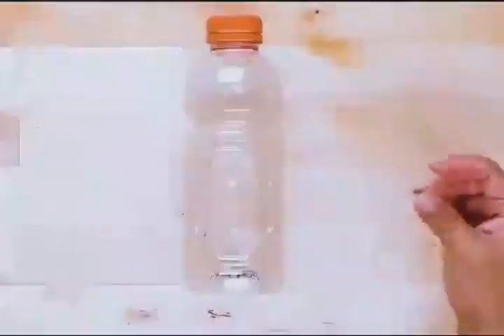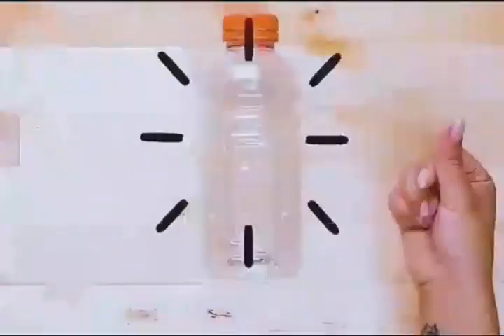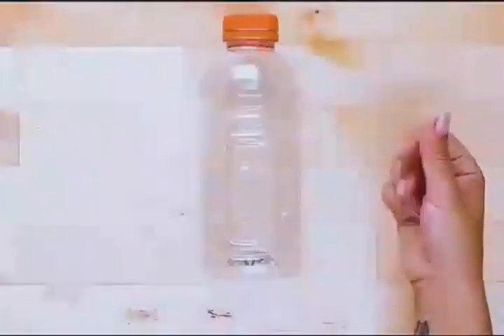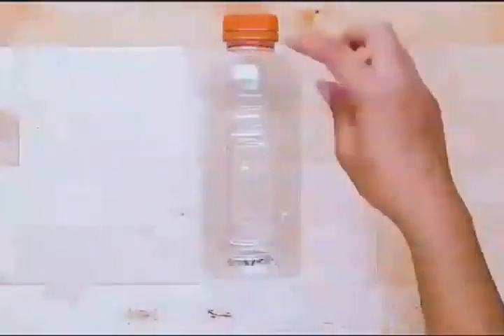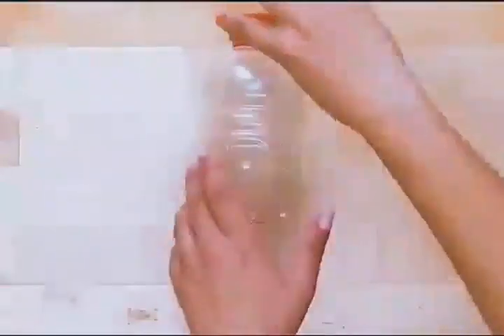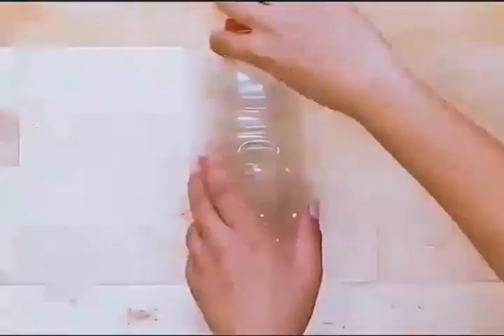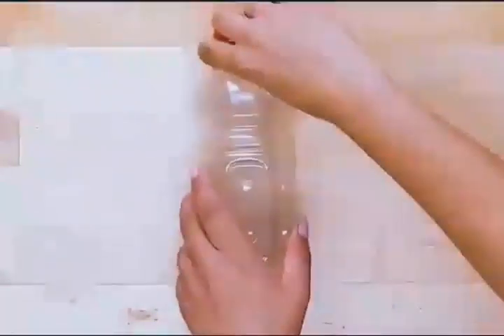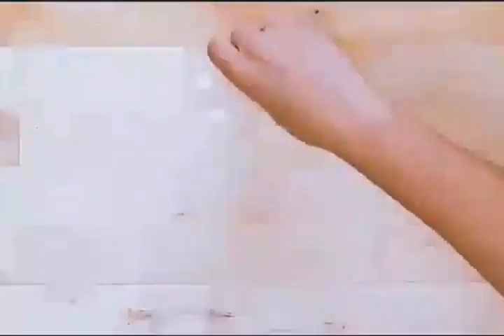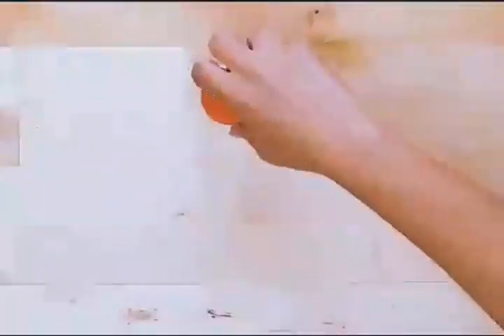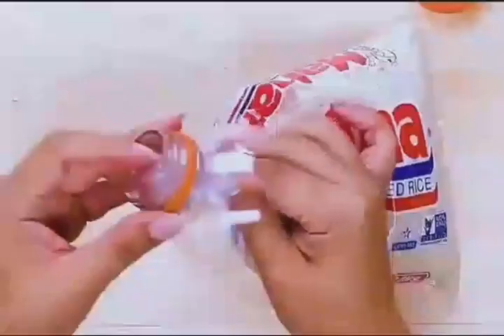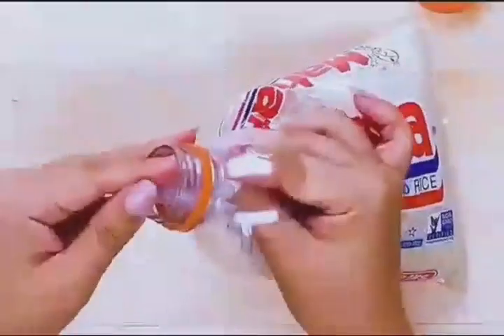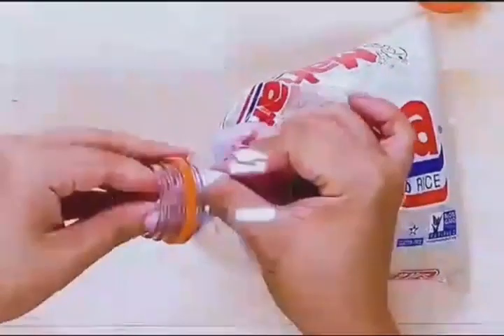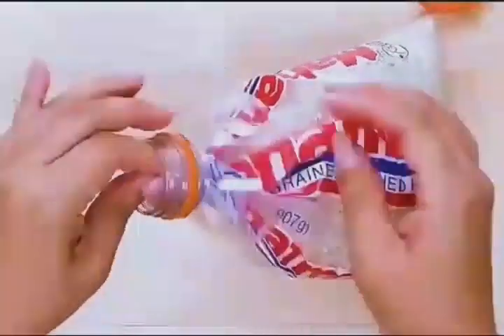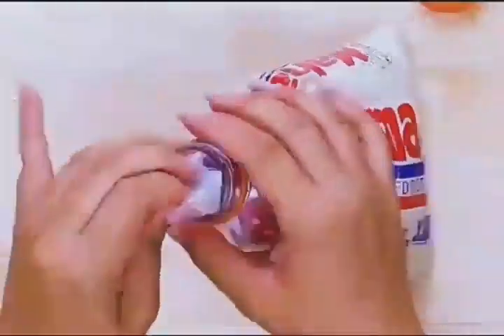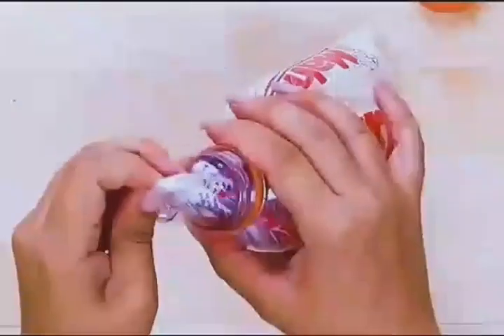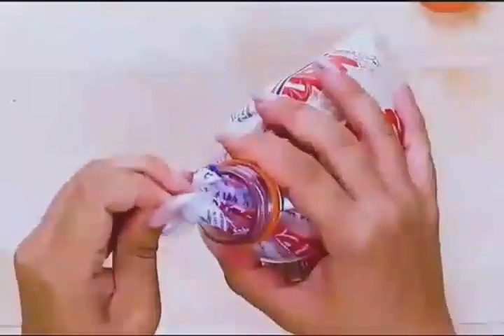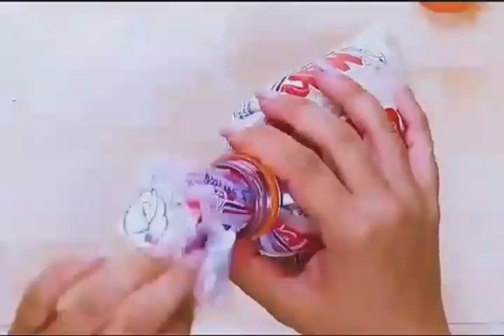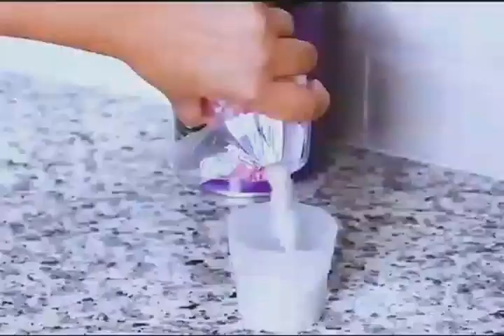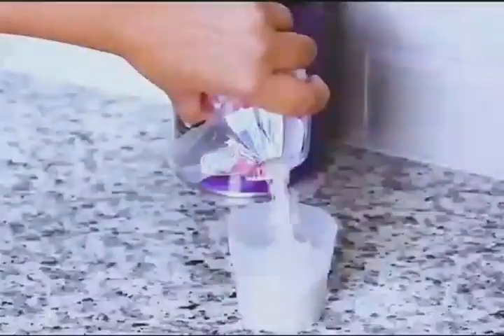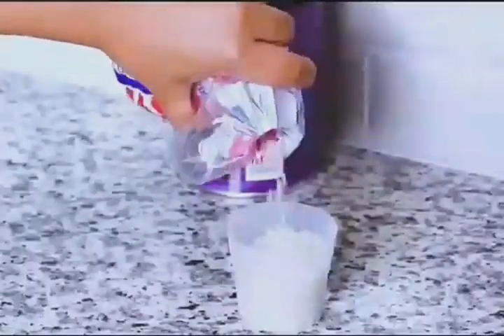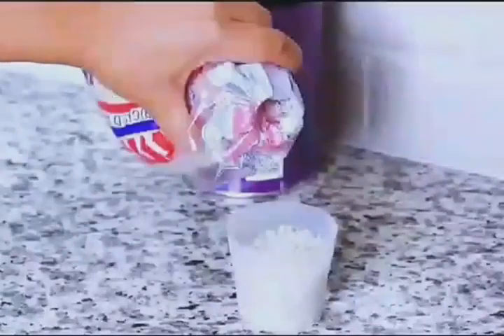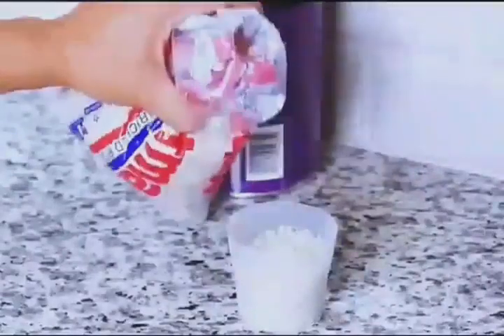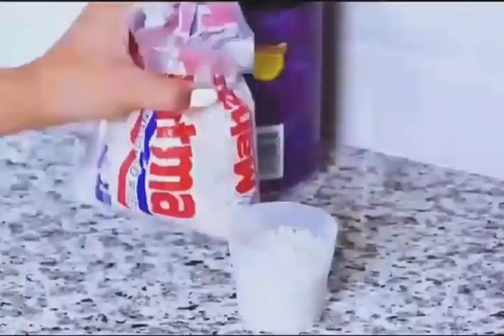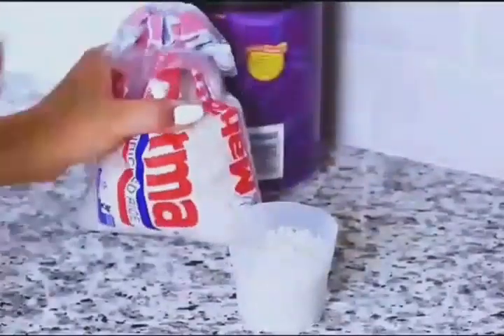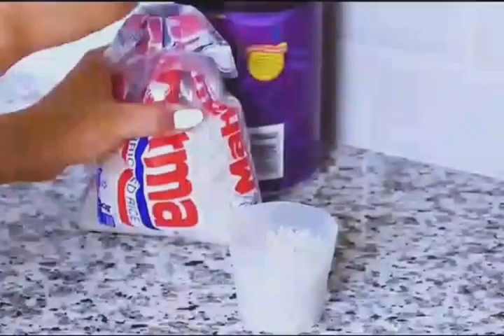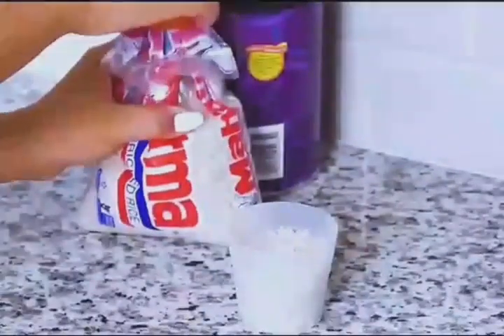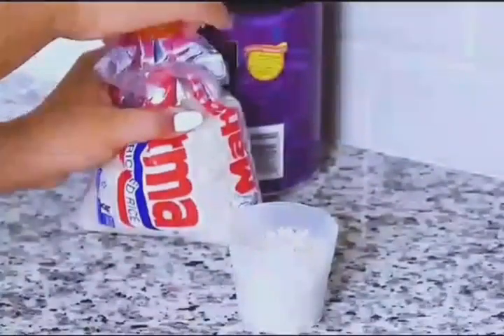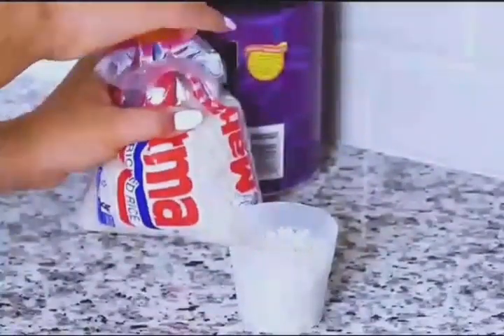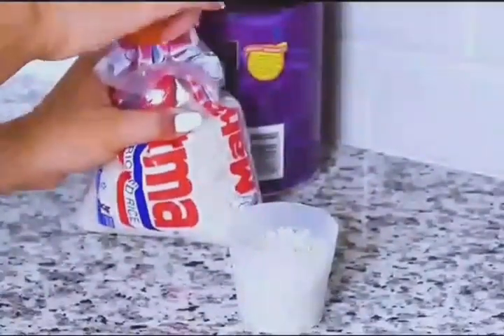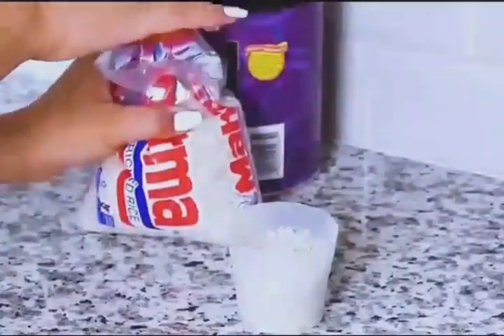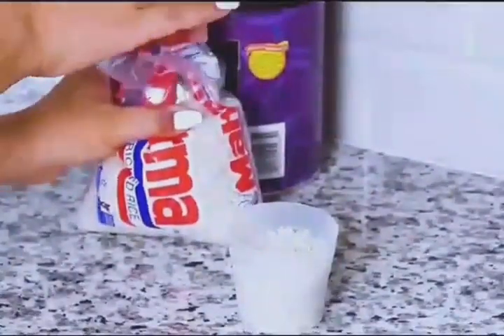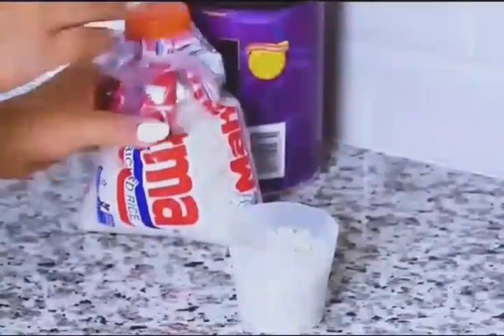Take the top of a used plastic bottle and put it over the mouth of a rice bag. Not only can you control the amount of rice, but it also prevents the rice from getting damp.